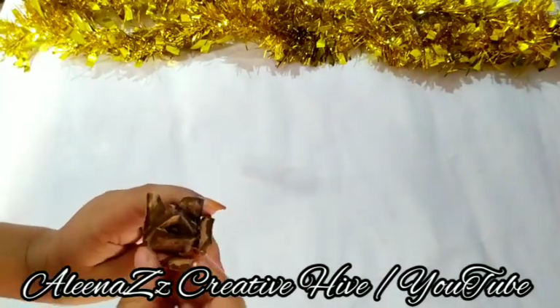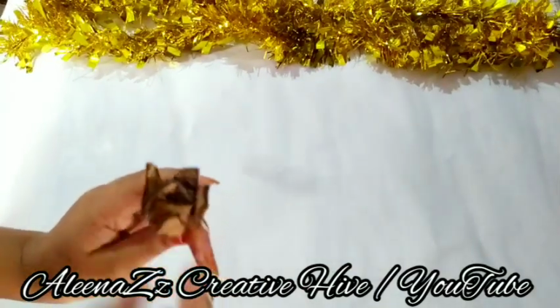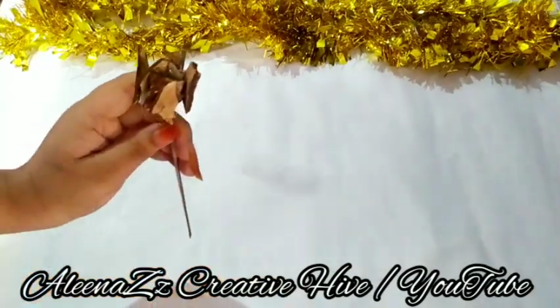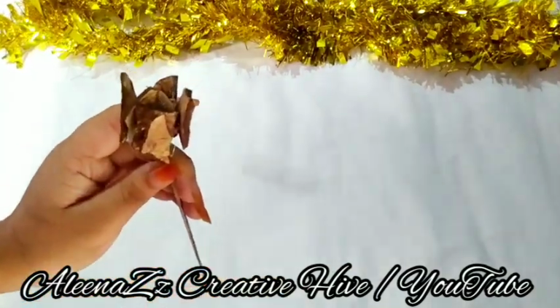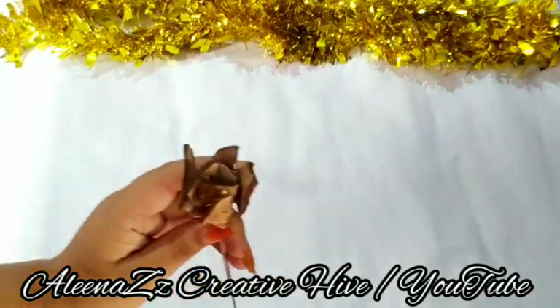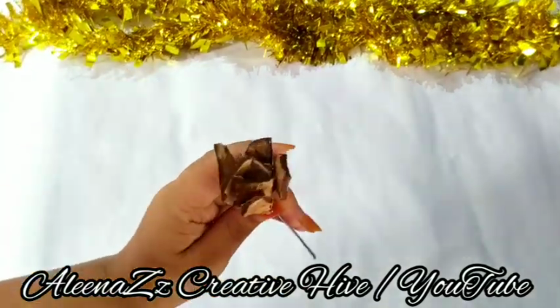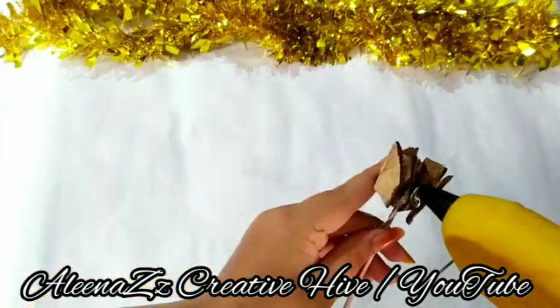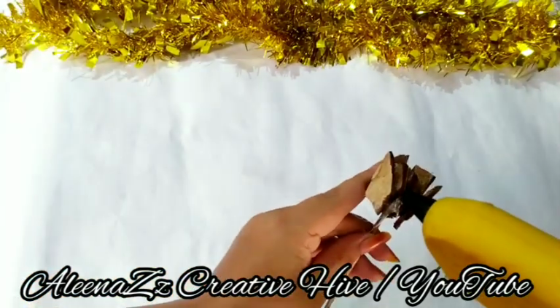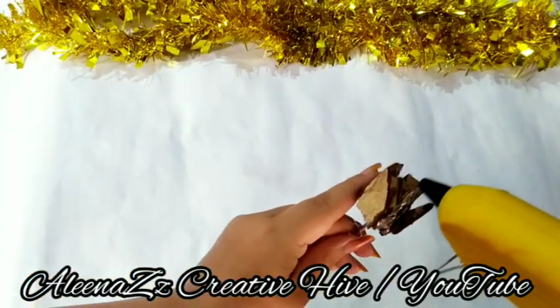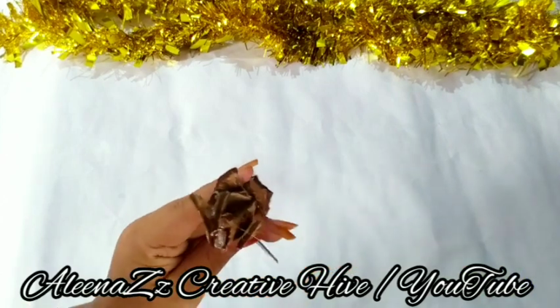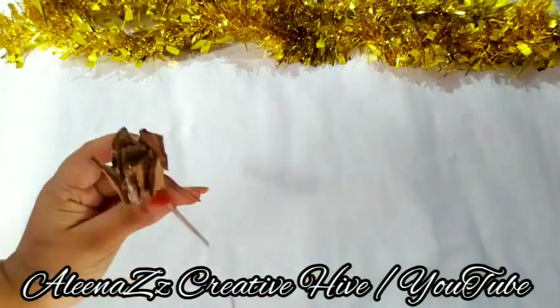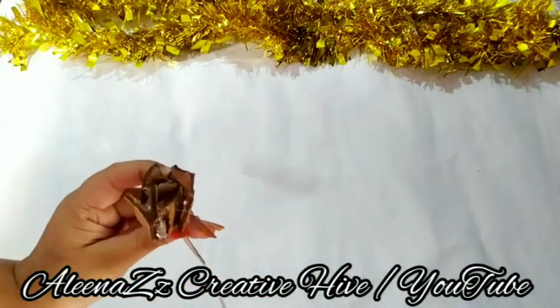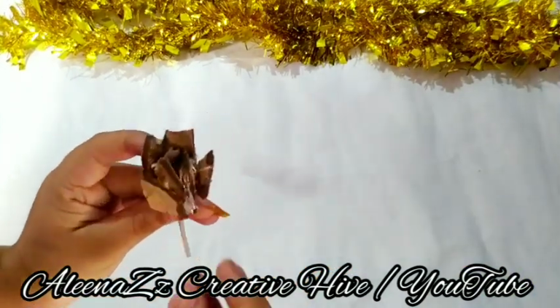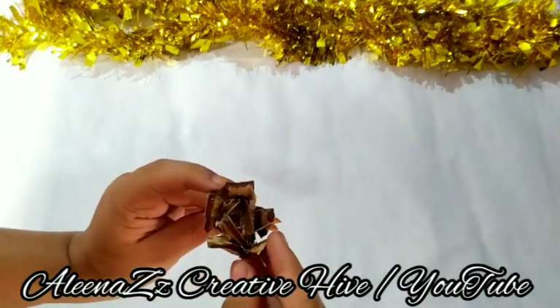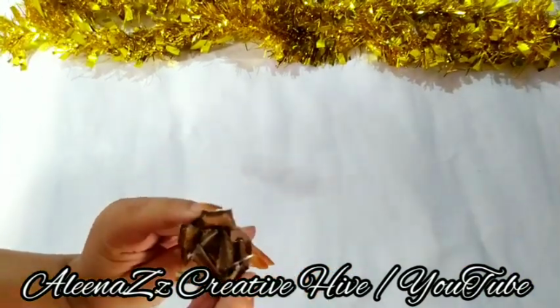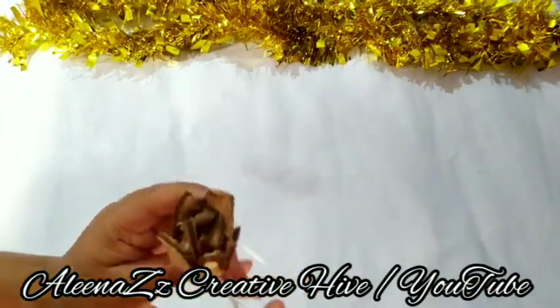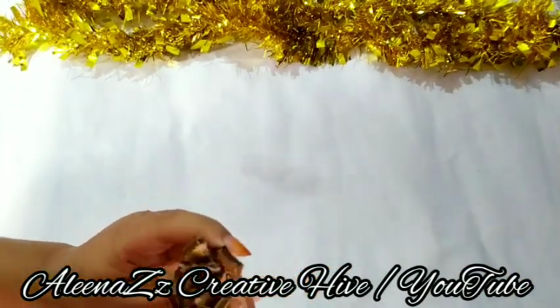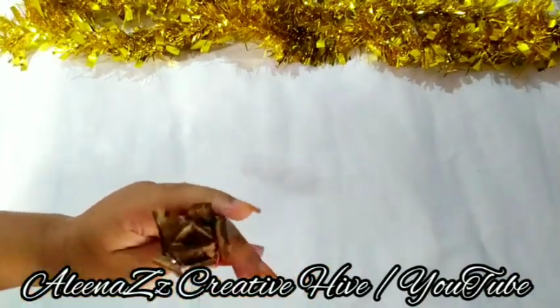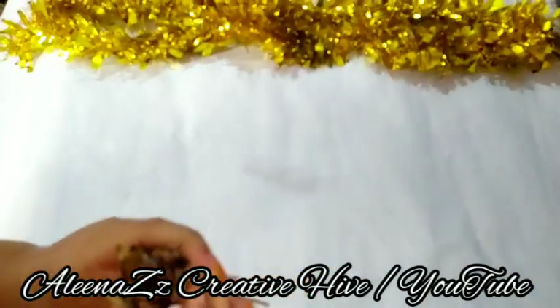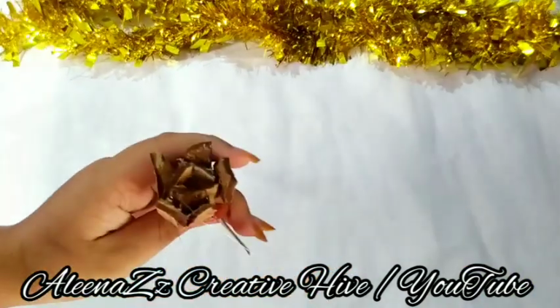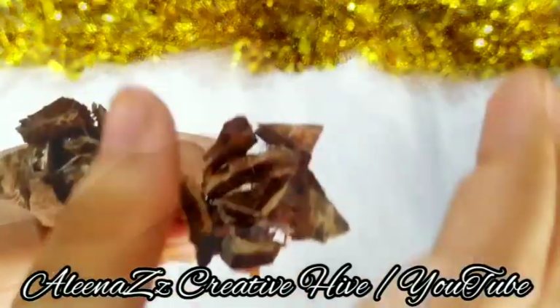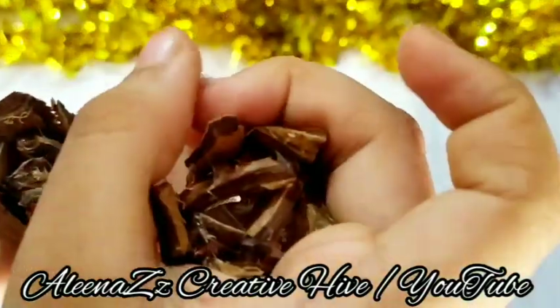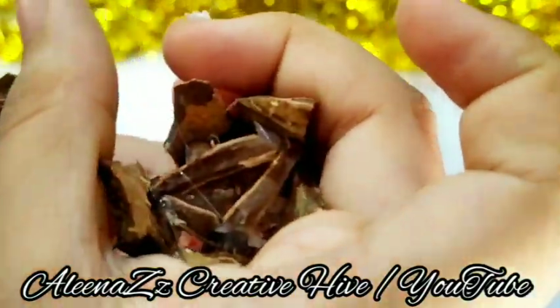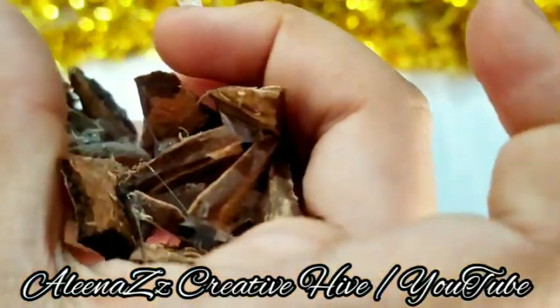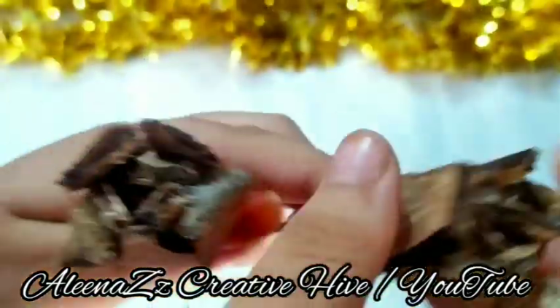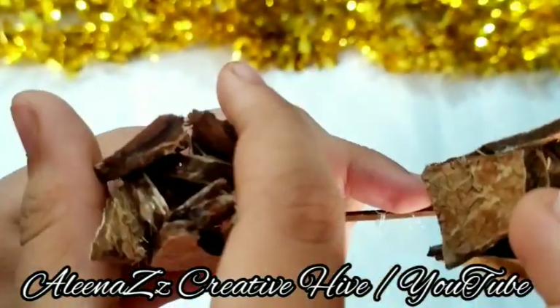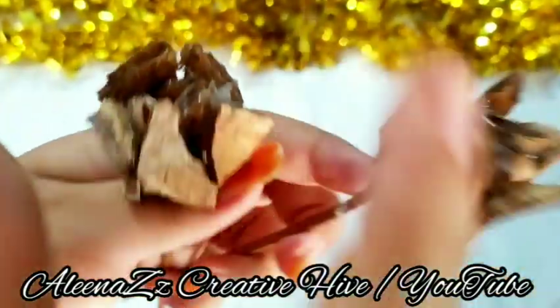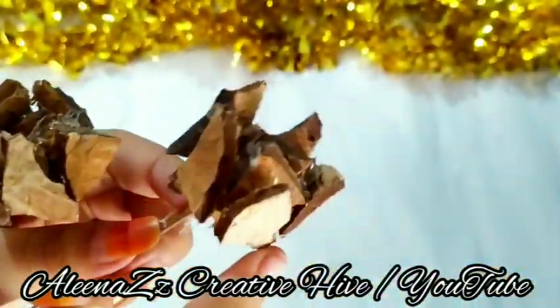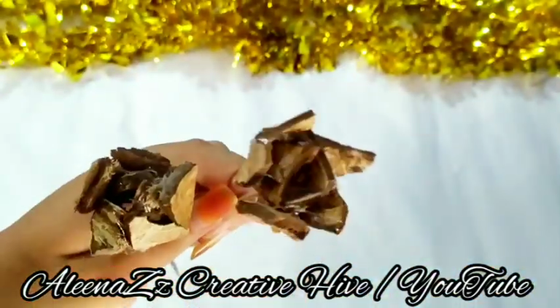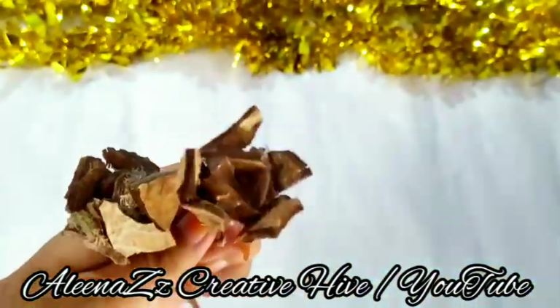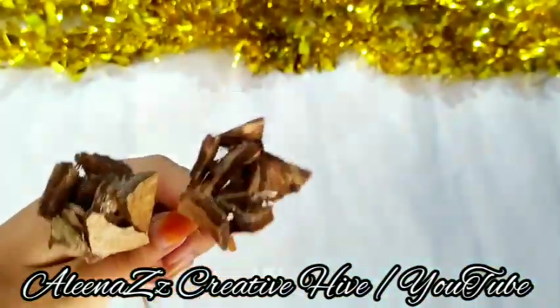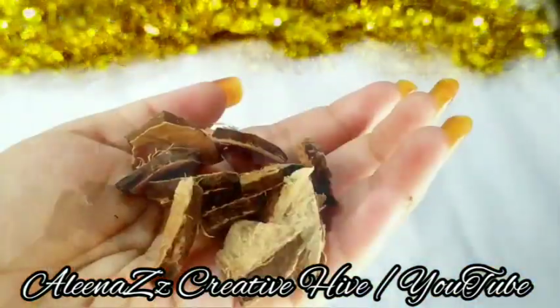We will cut the second layer and cut it in the same way. We will cut the last layer as well.